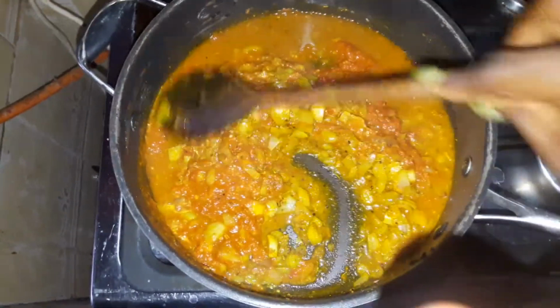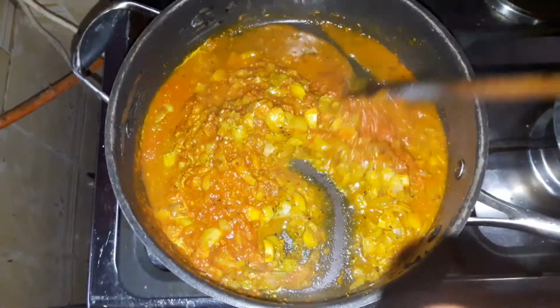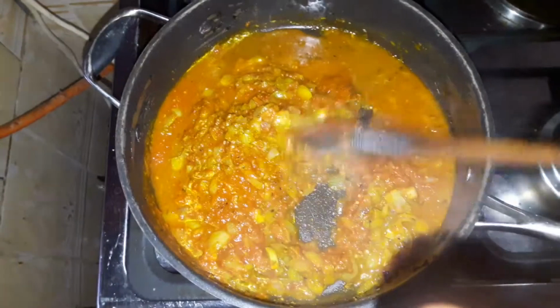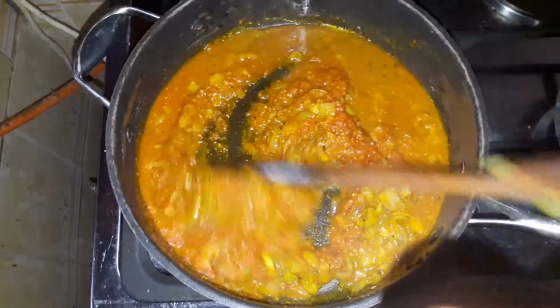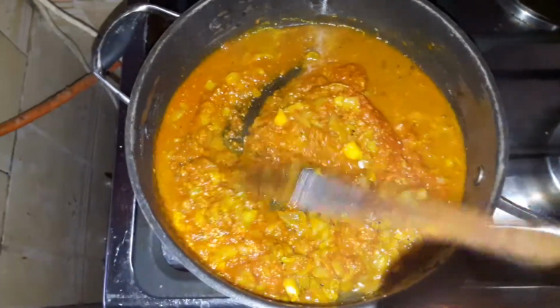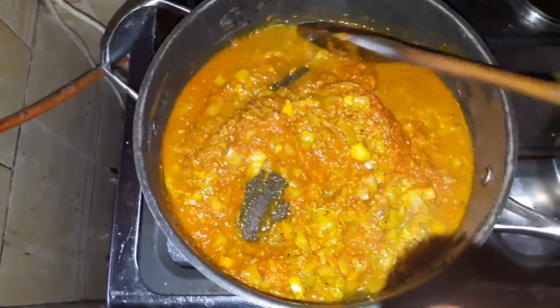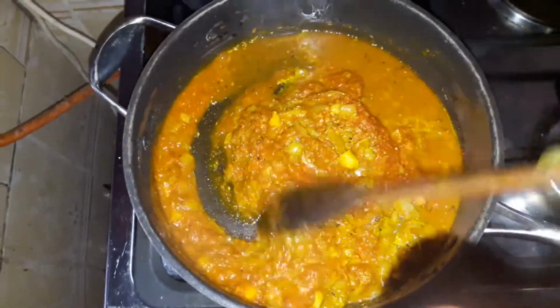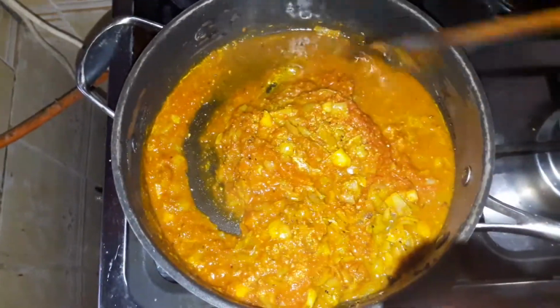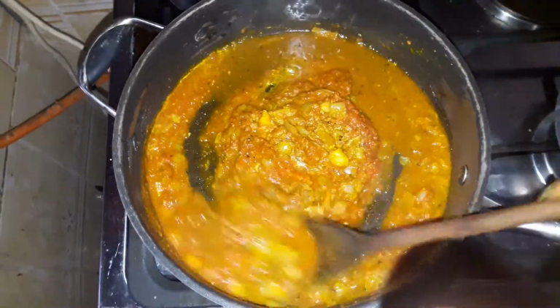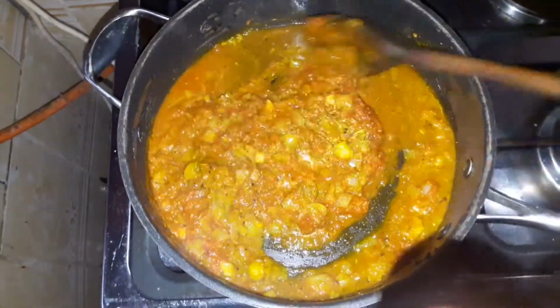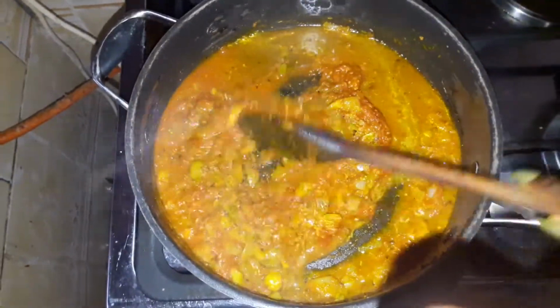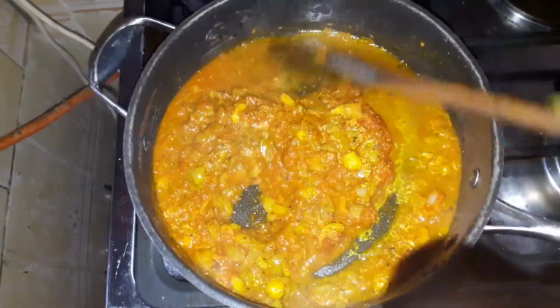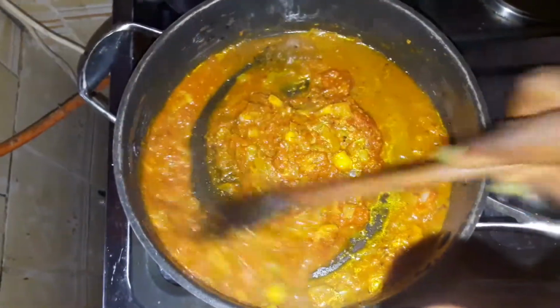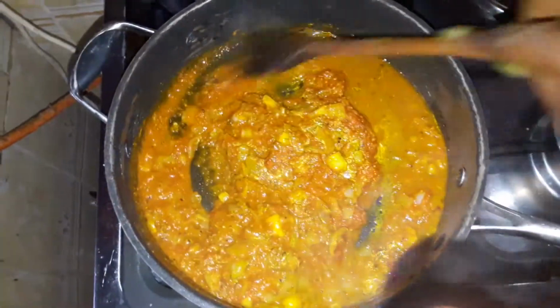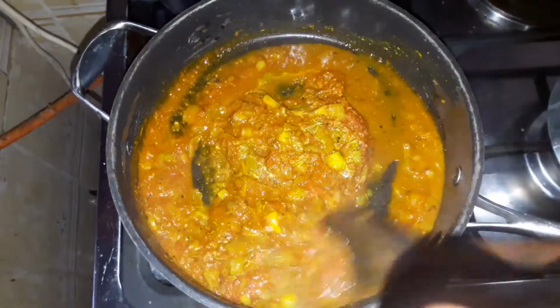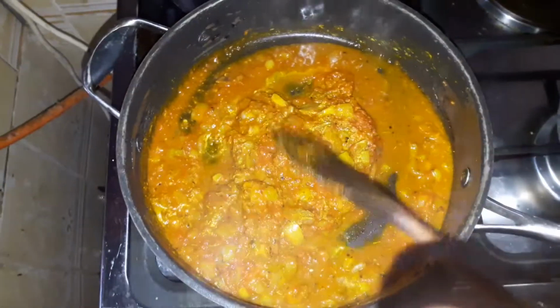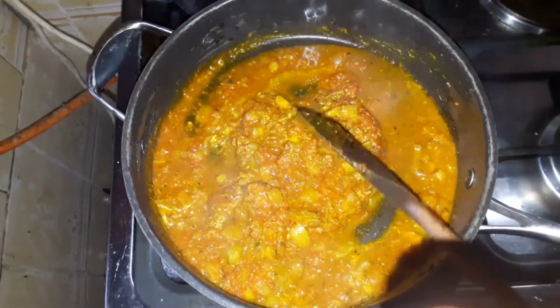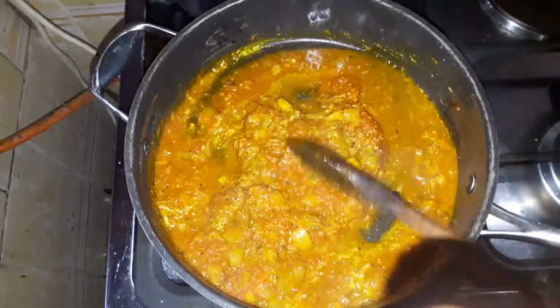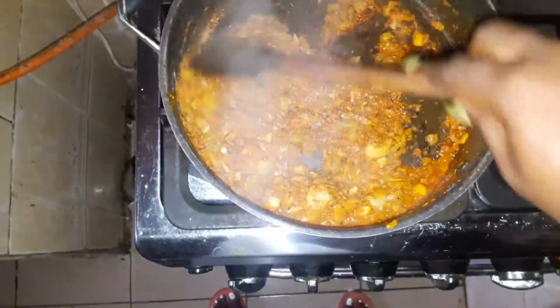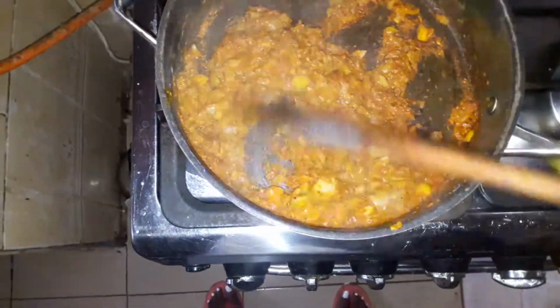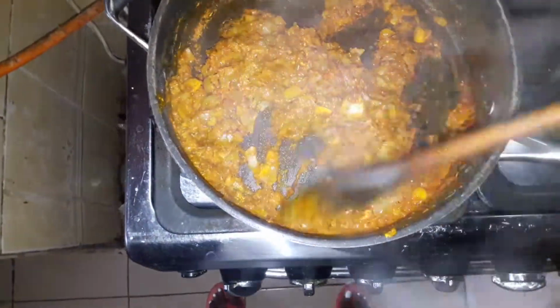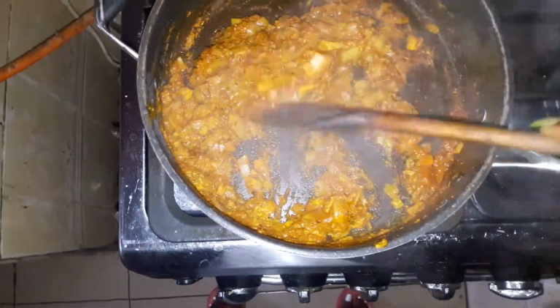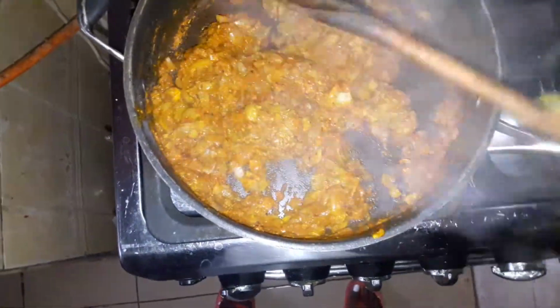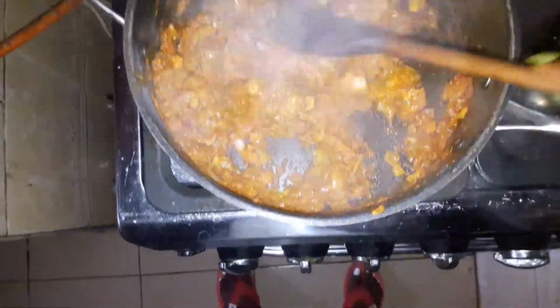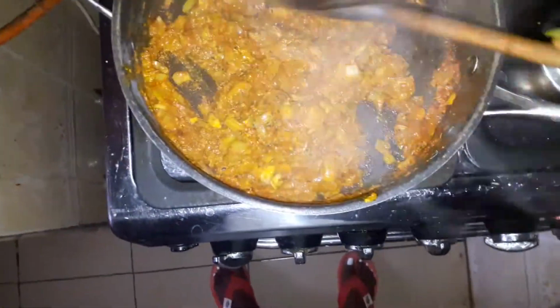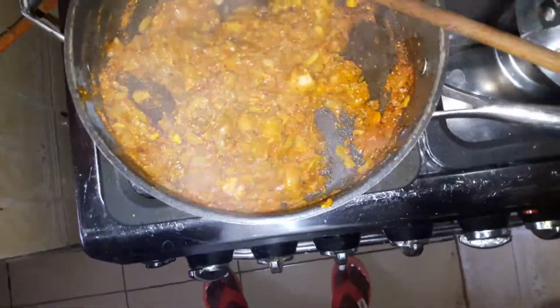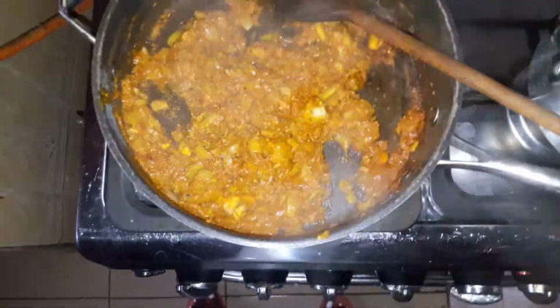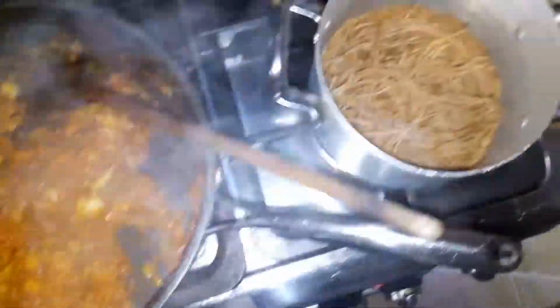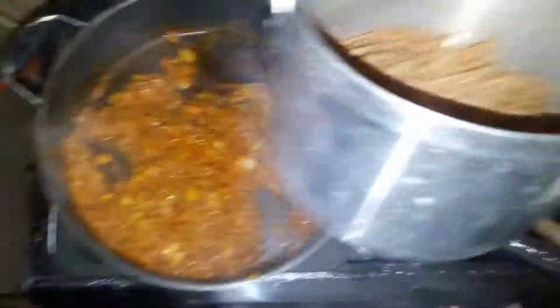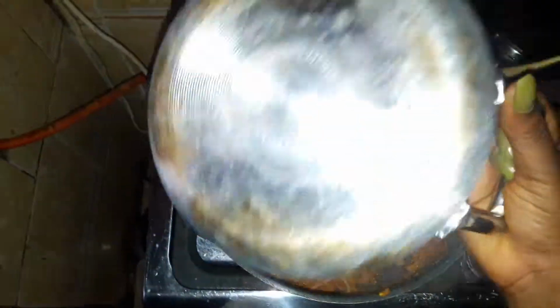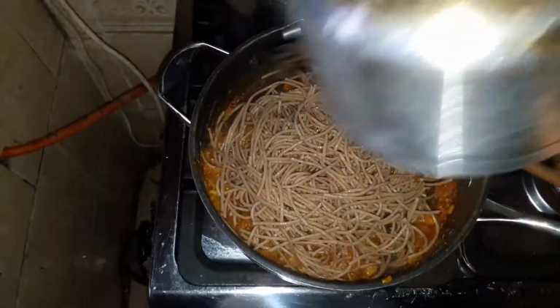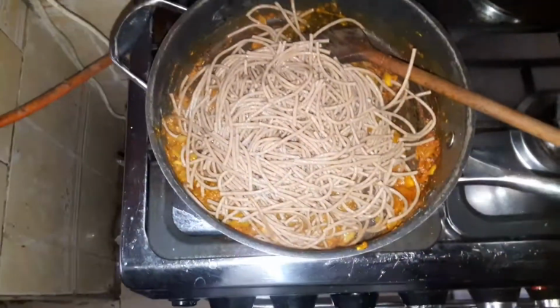I add a bit more spices instead of adding salt — that way I can monitor my sodium intake. I let this sit for a while, say about 10 to 15 minutes, and then I add the pasta.